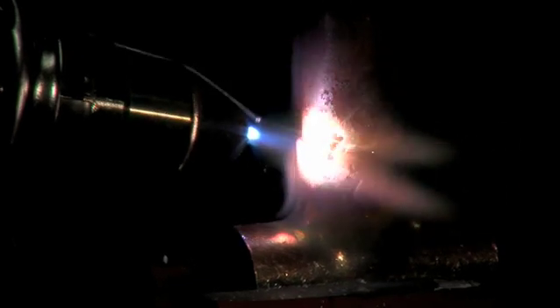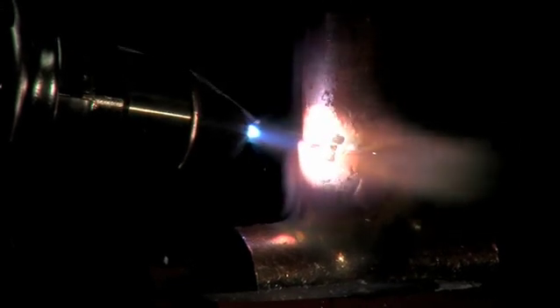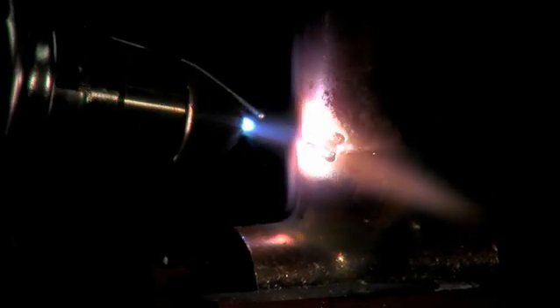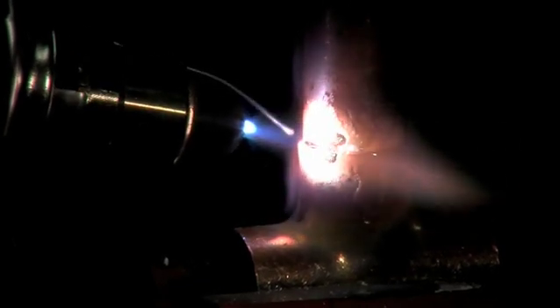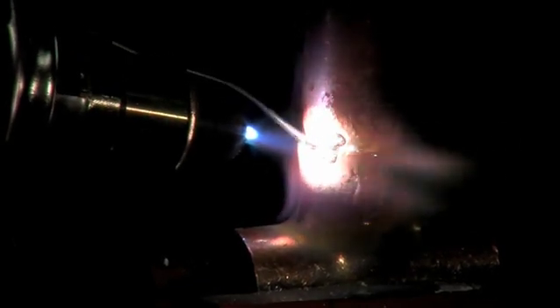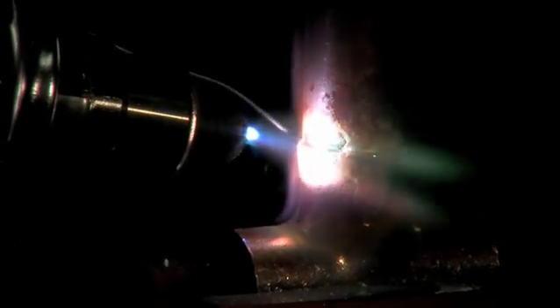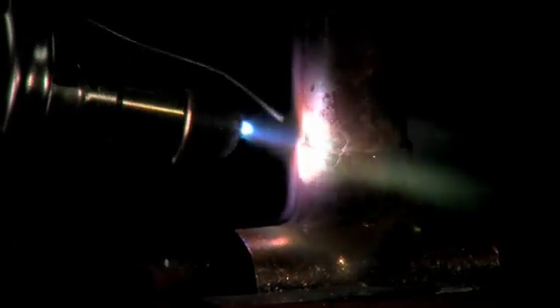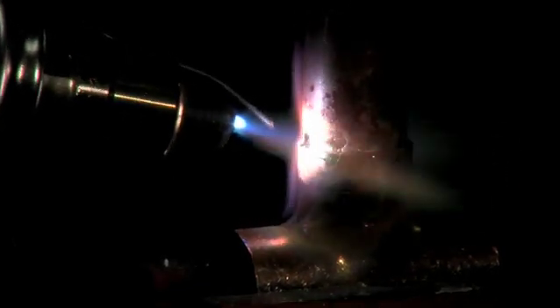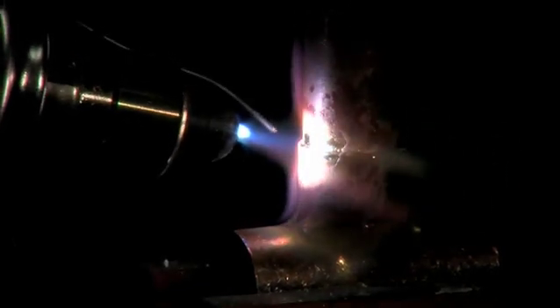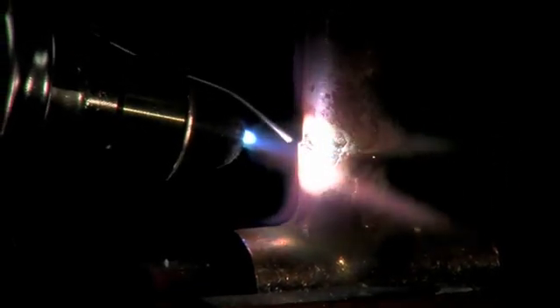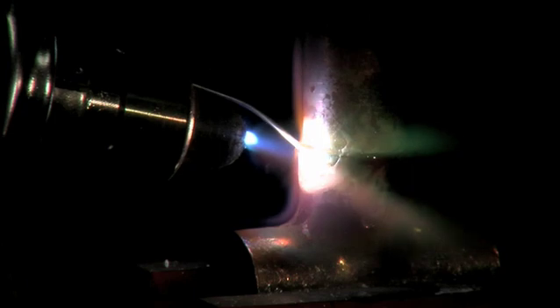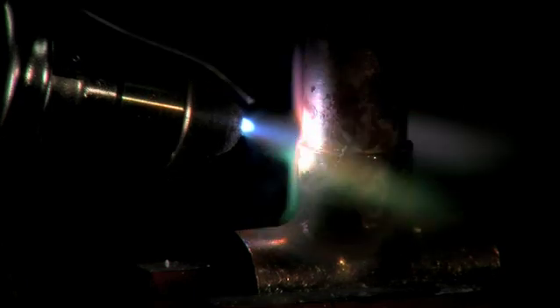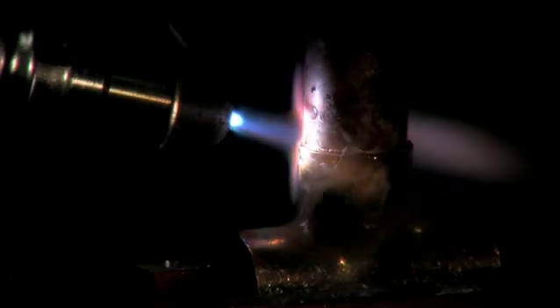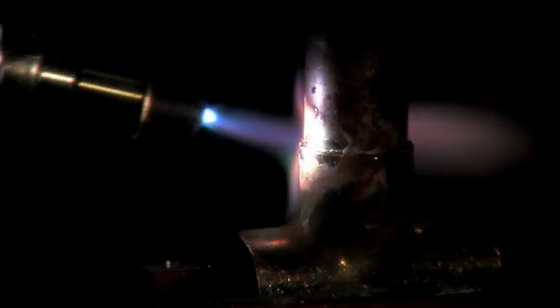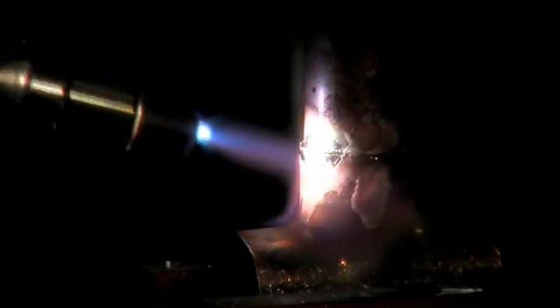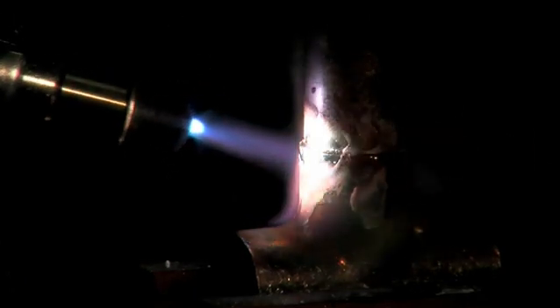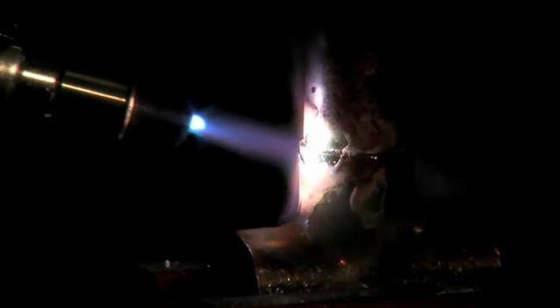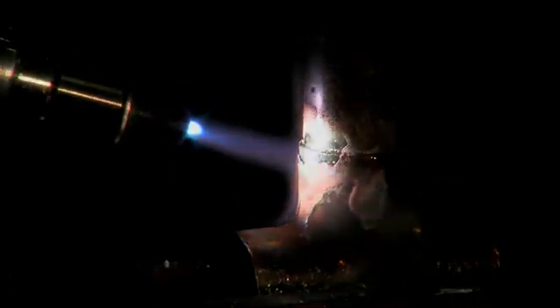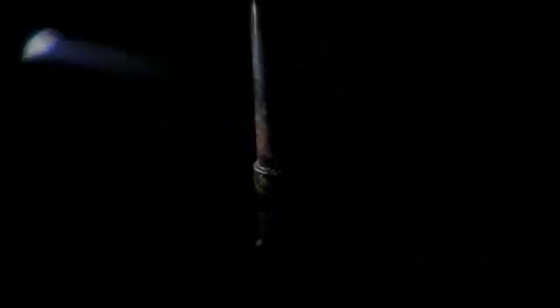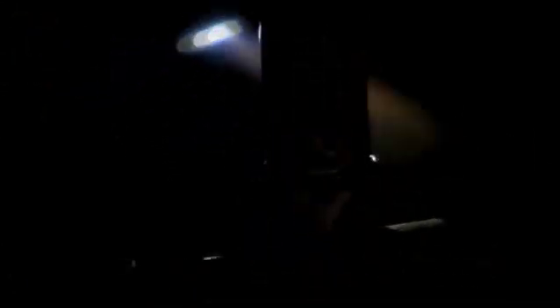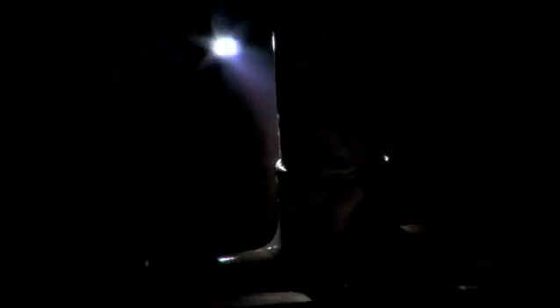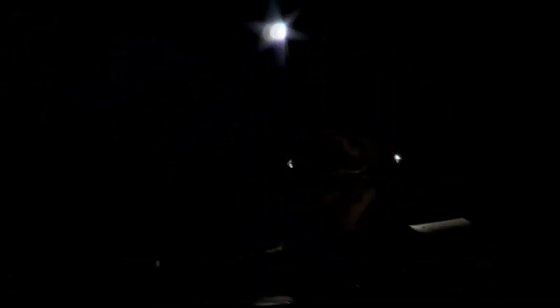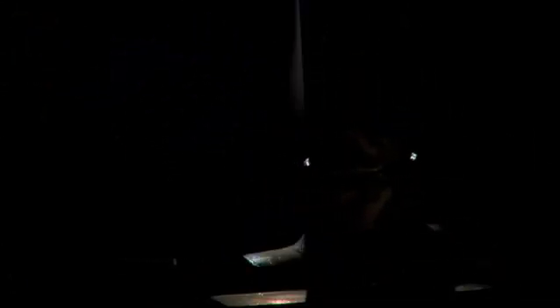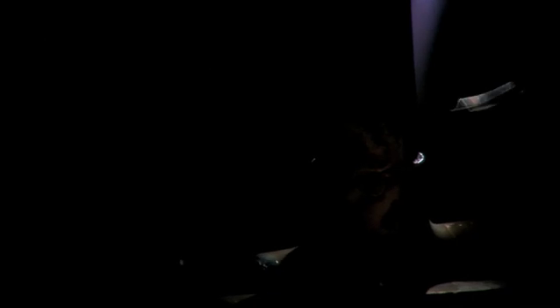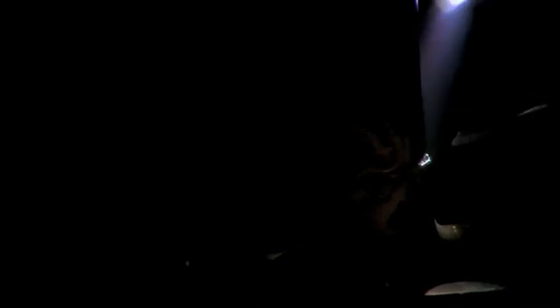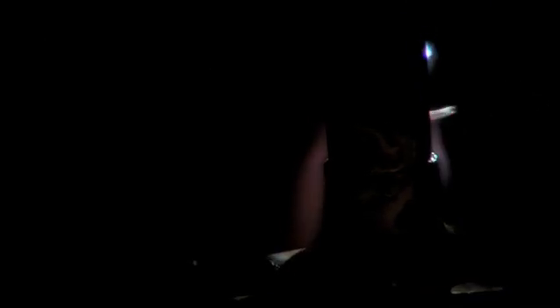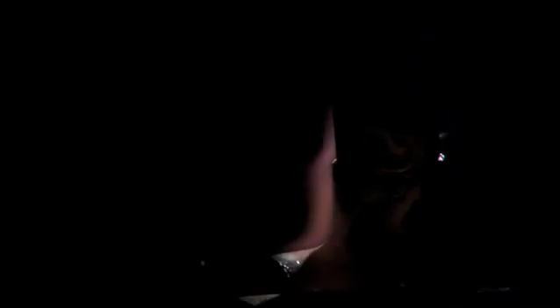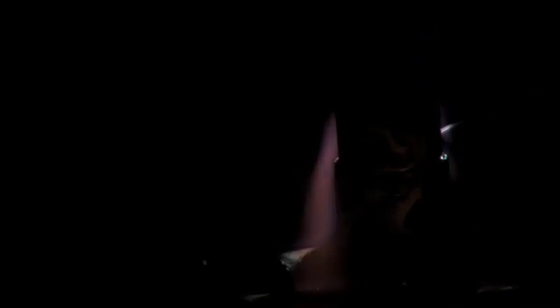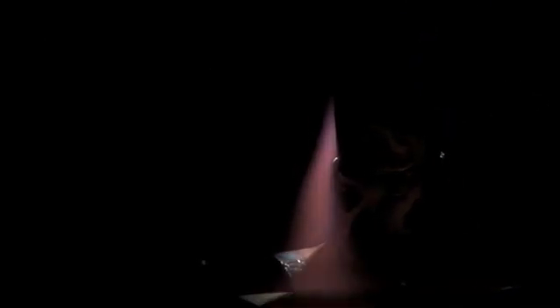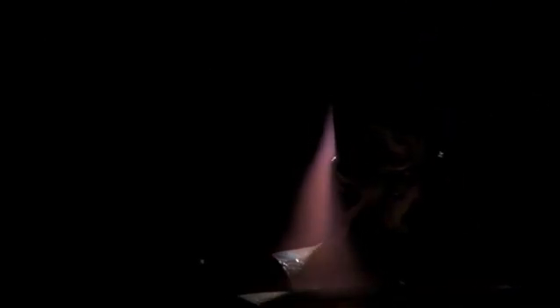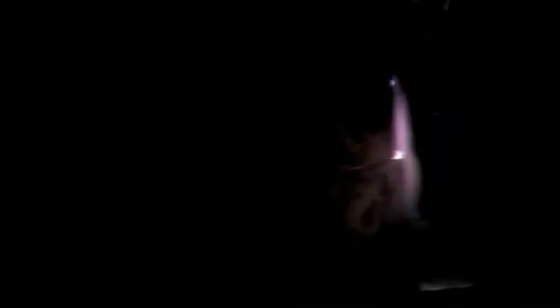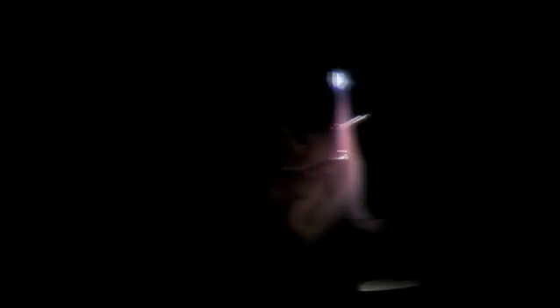Begin soldering at such a rate that only solder is melting against the heated joint. Completely fill all voids with solder.